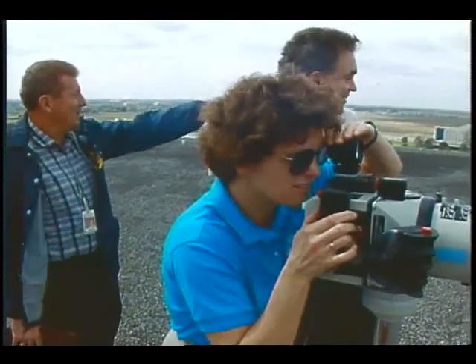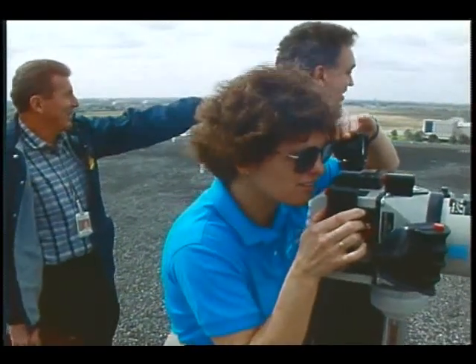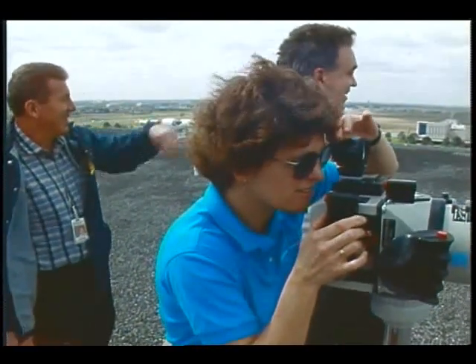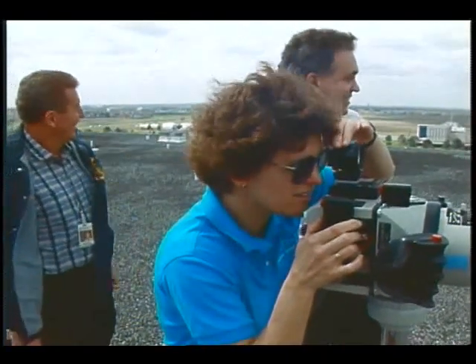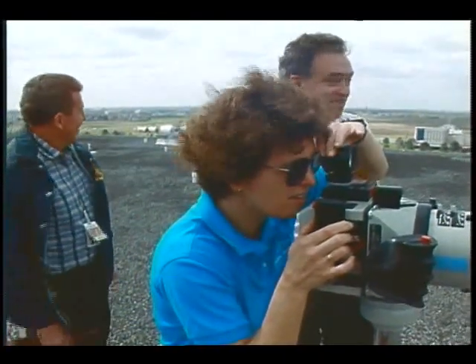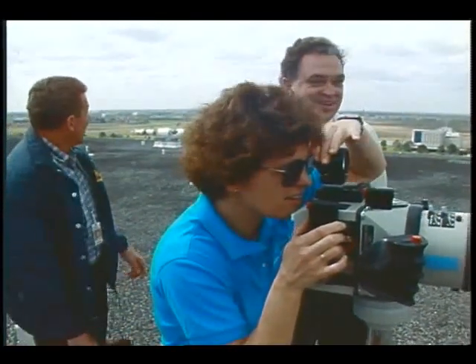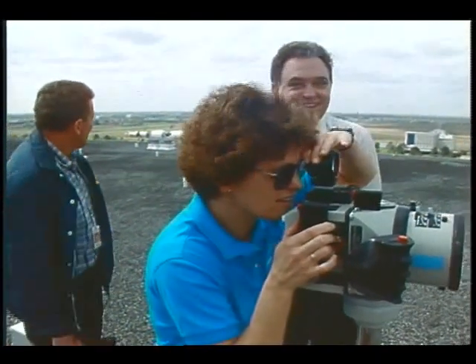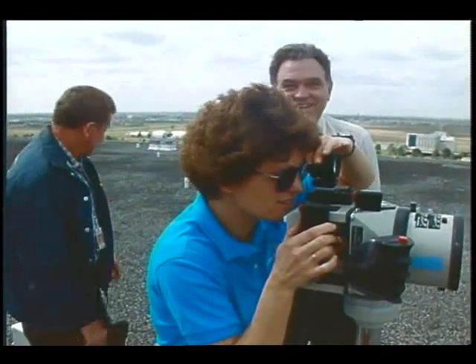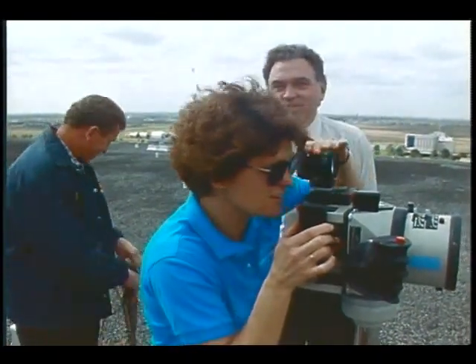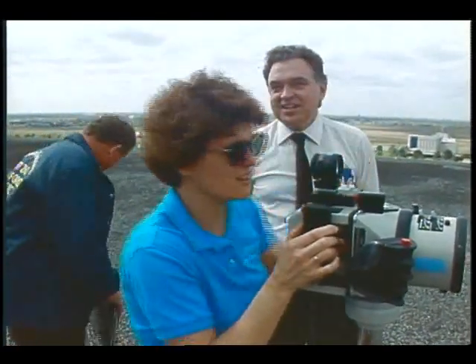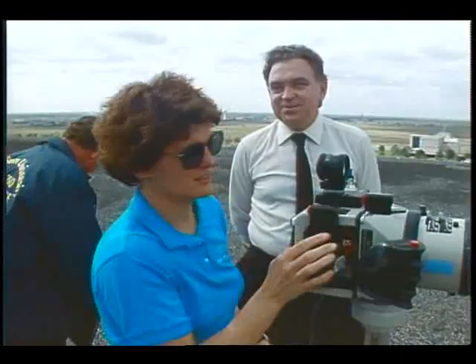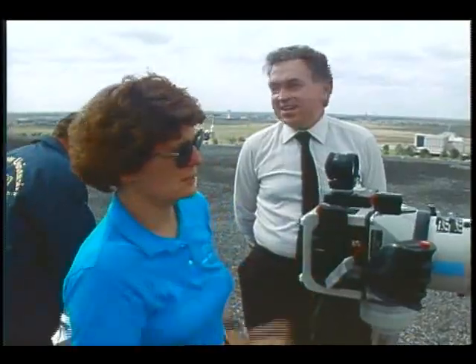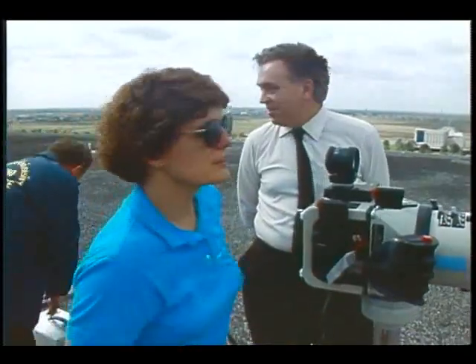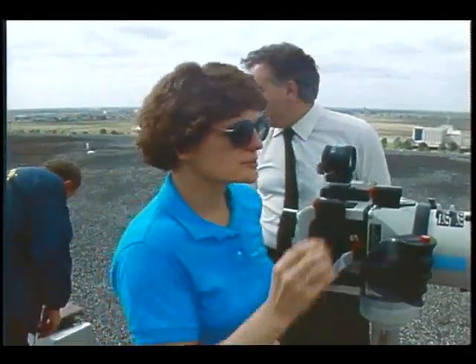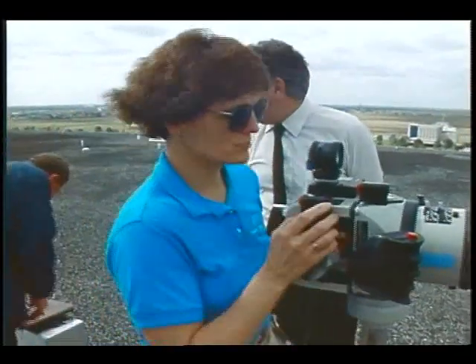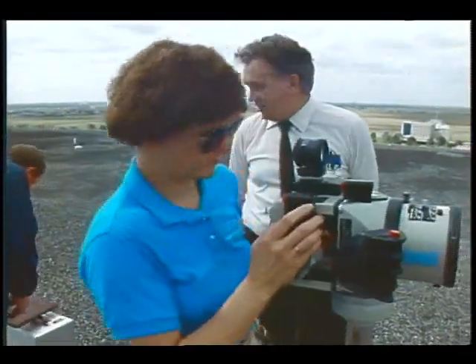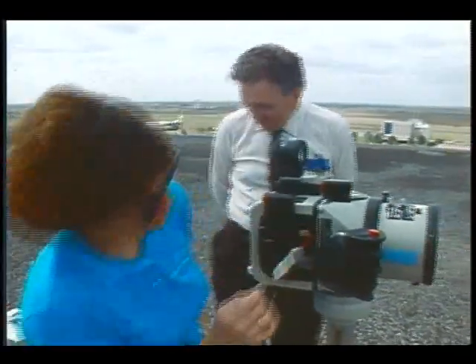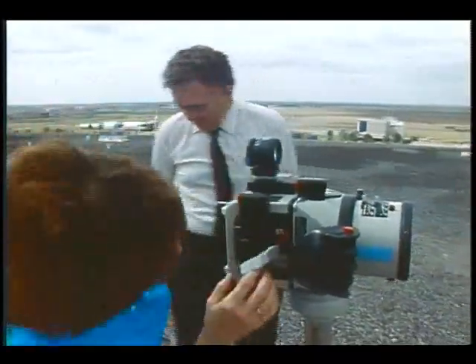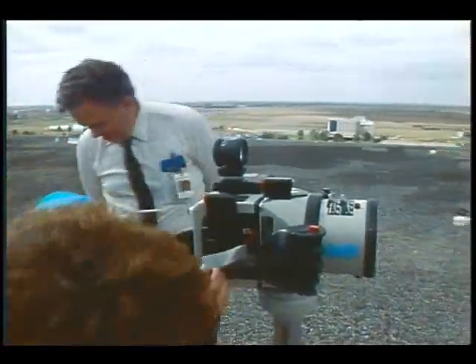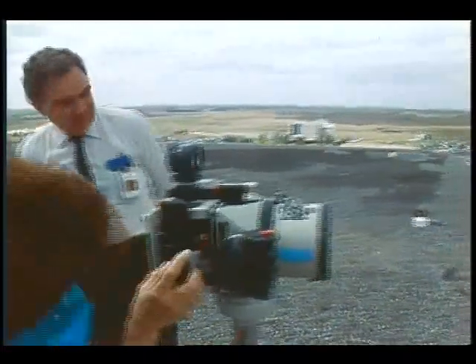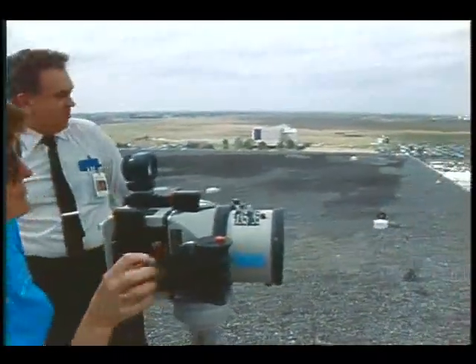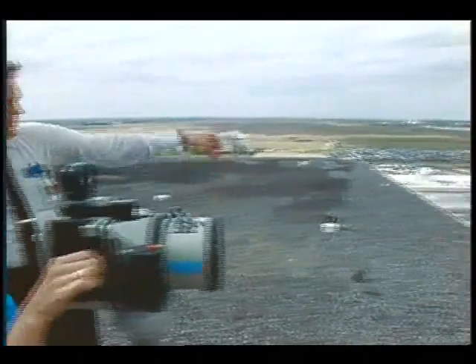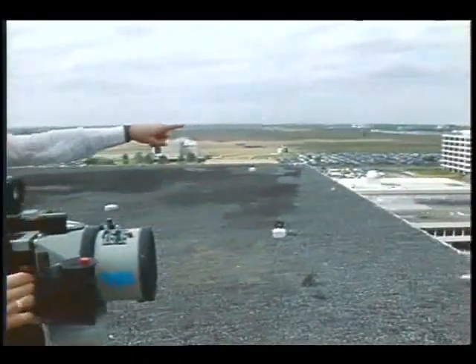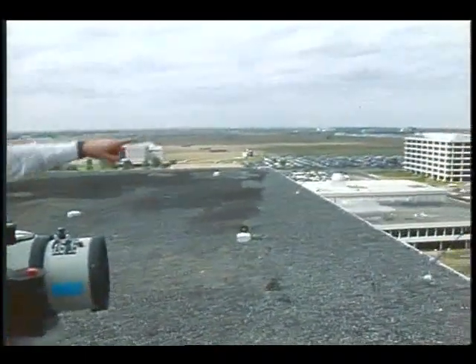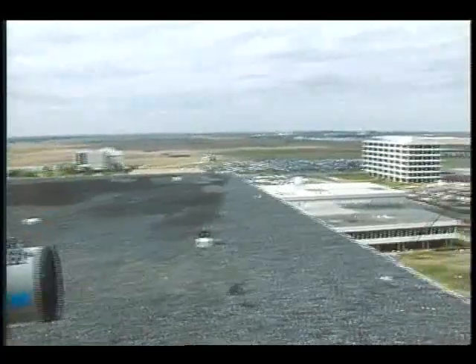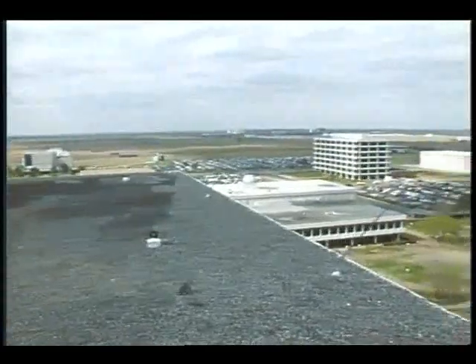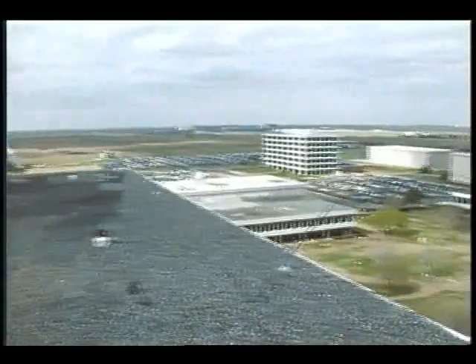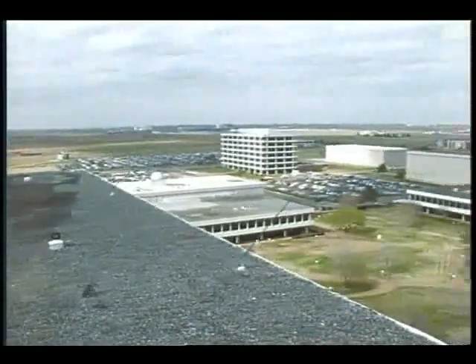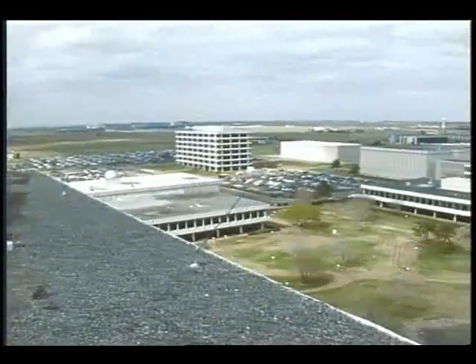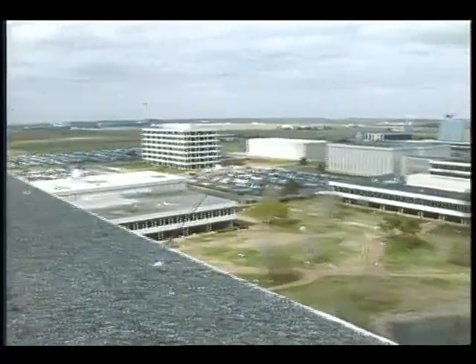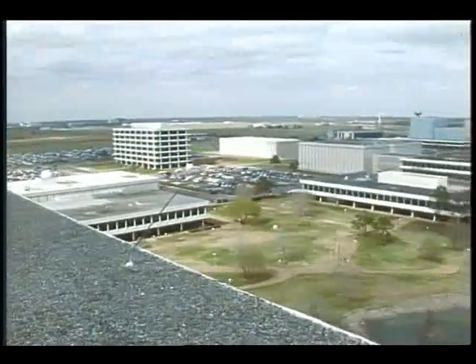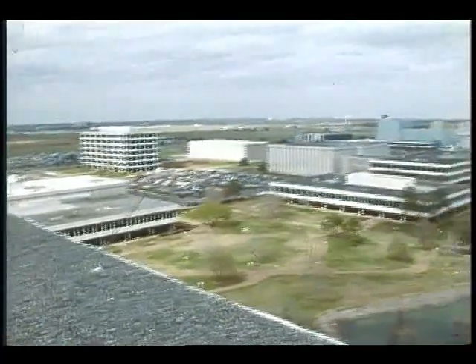They just keep growing. When we started this I was documenting all that. We used to come up here and shoot it for resolution. We'd shoot those grates over there, and when it was out you could really tell it on those grates.